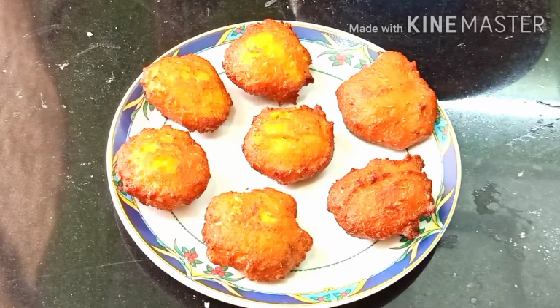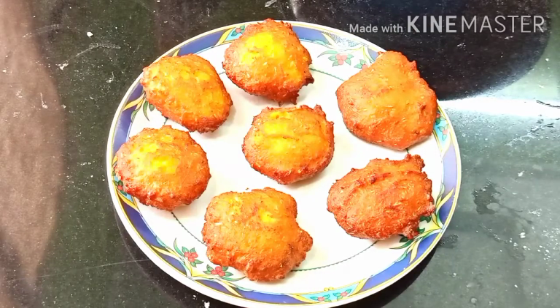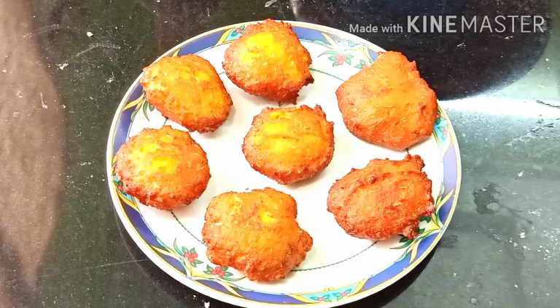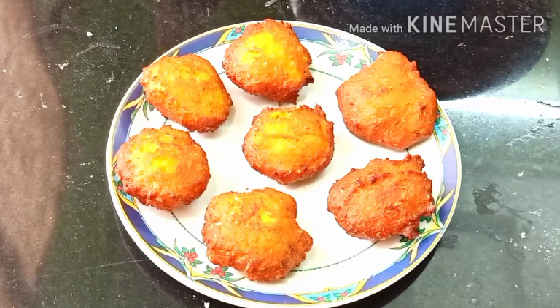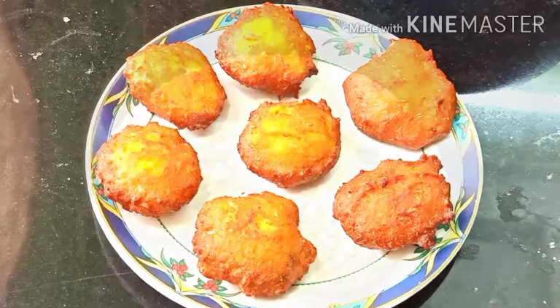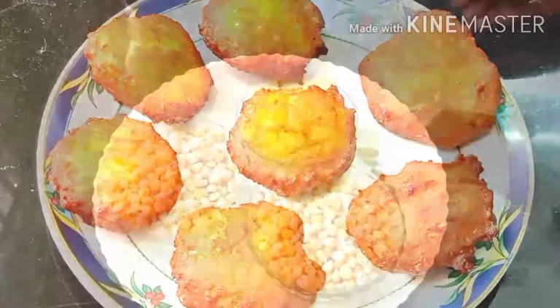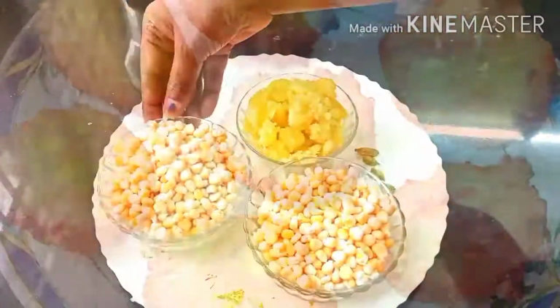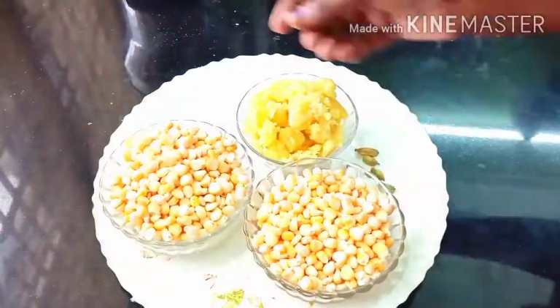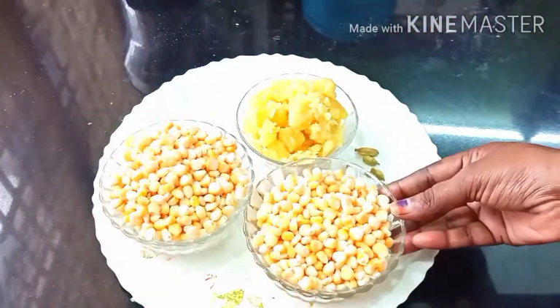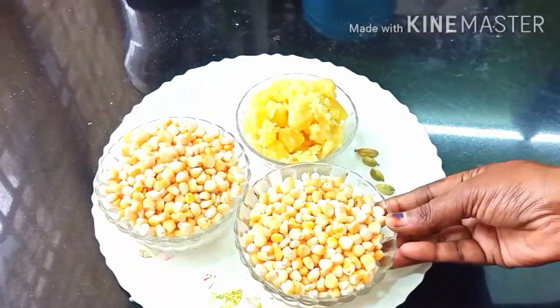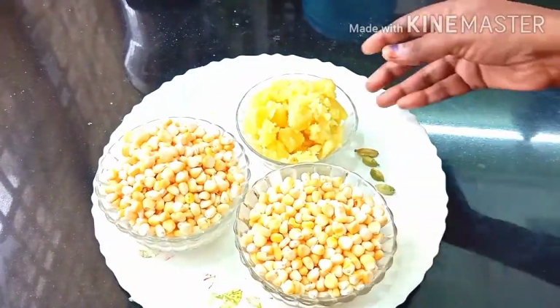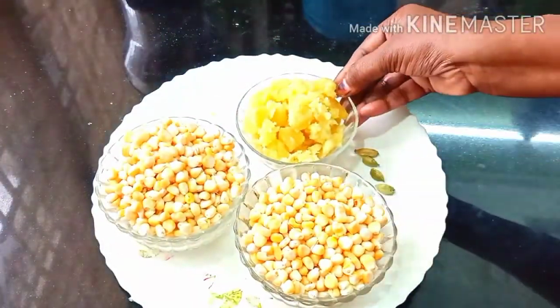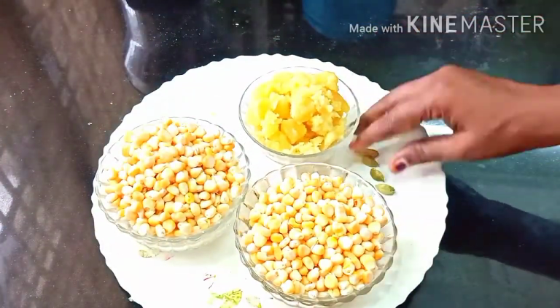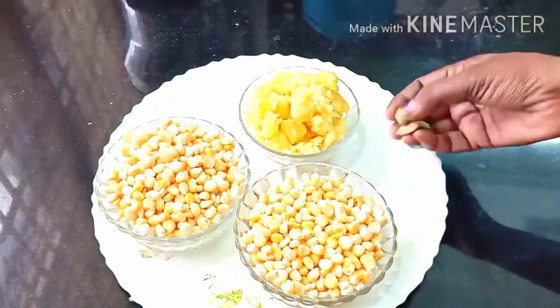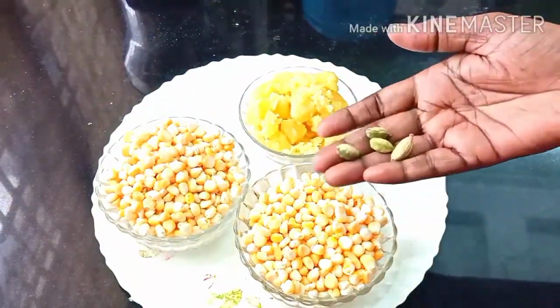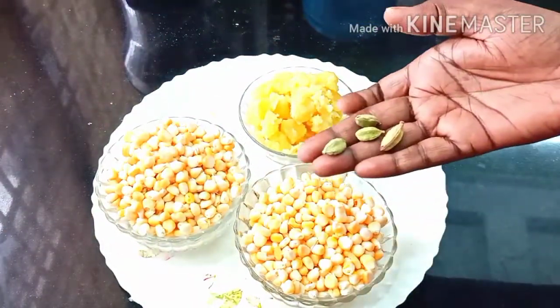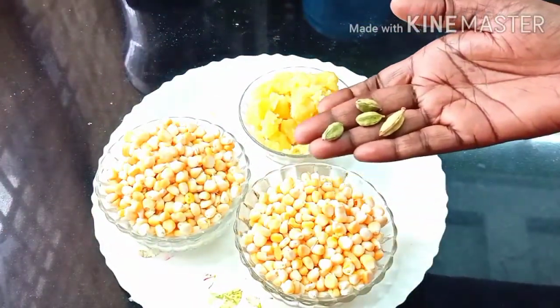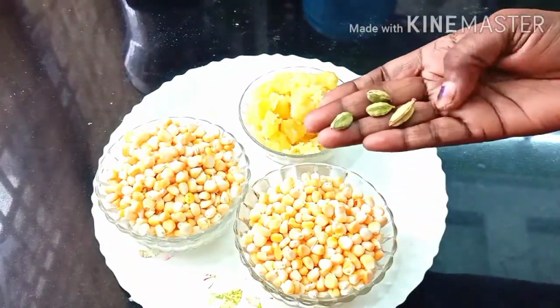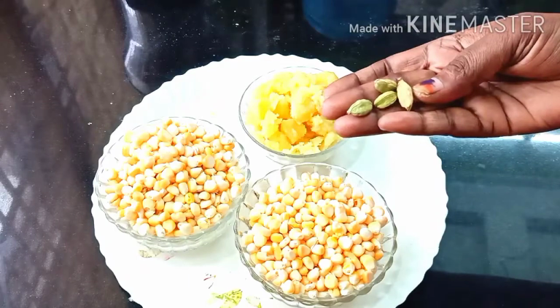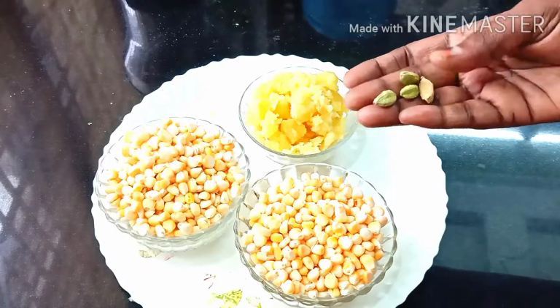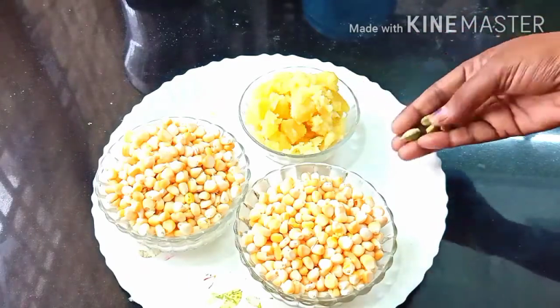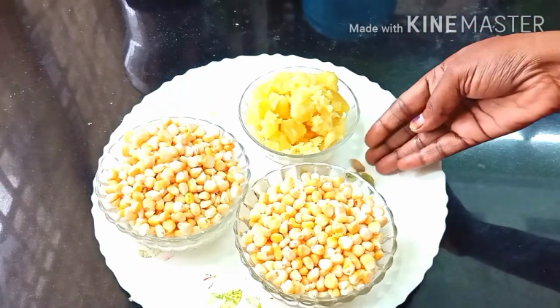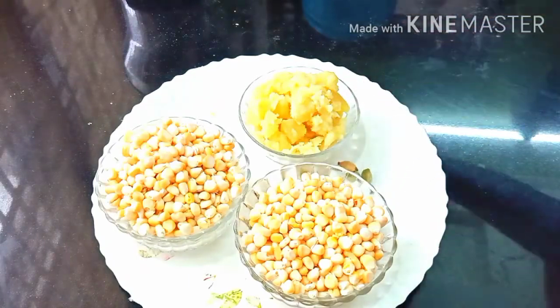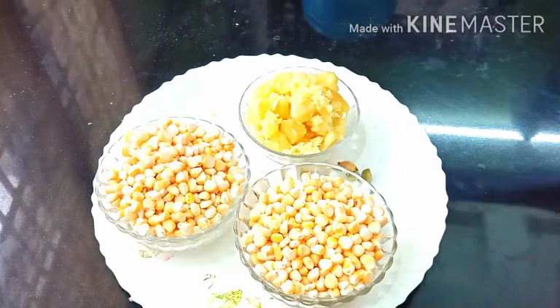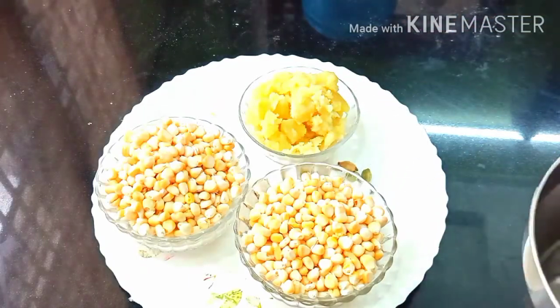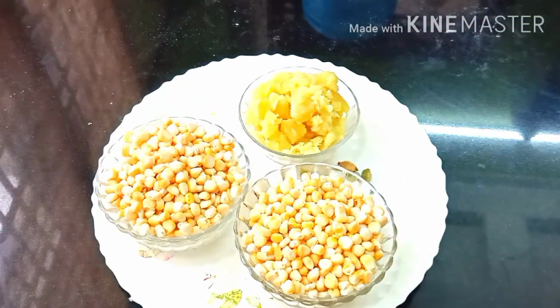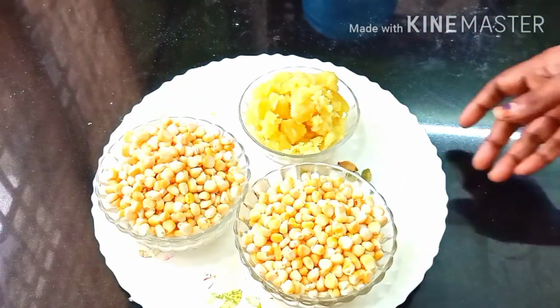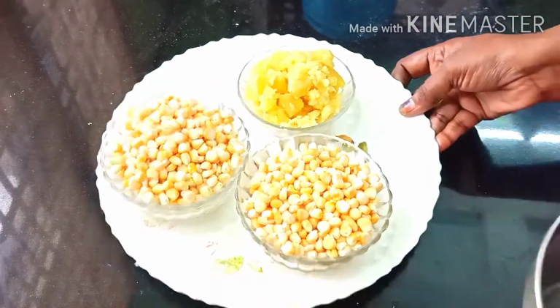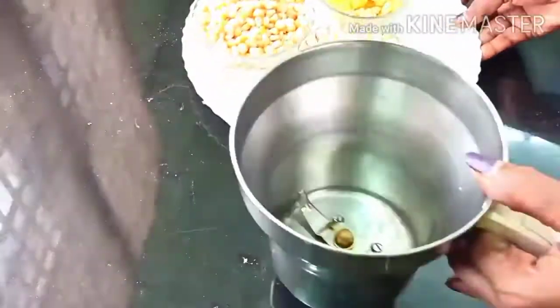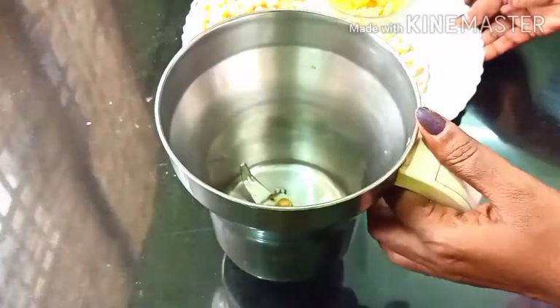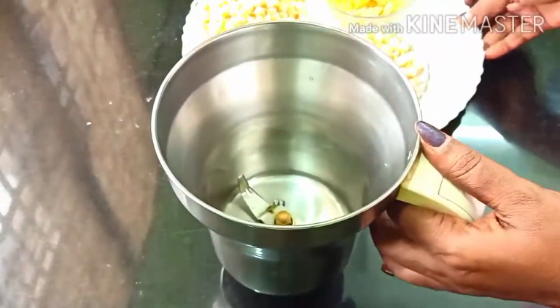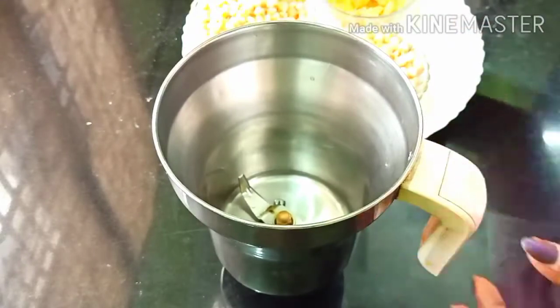I am going to show you how to make this very easy recipe.